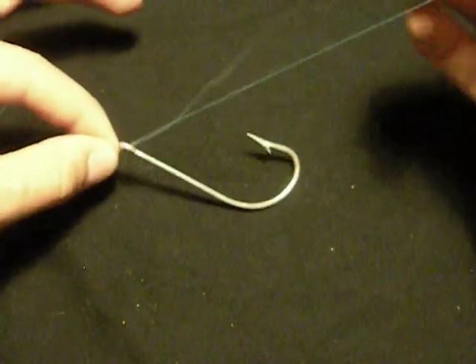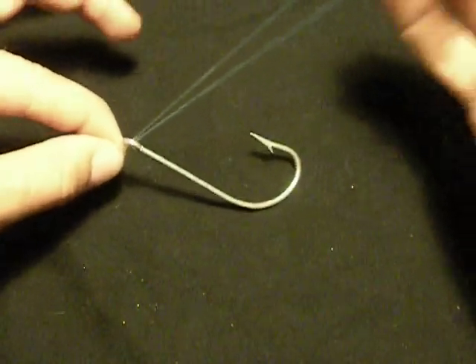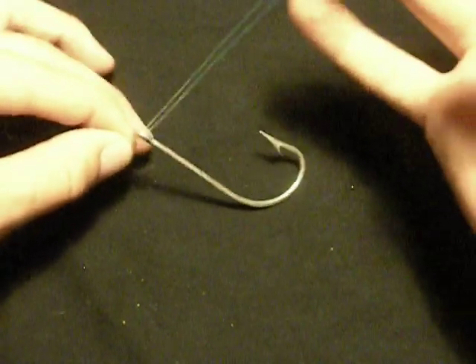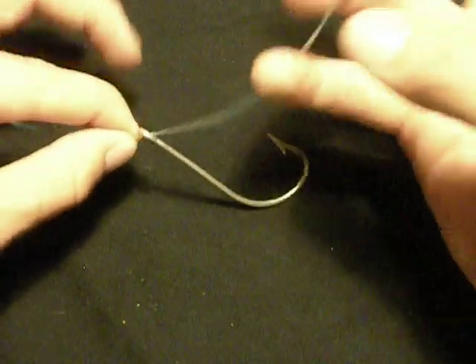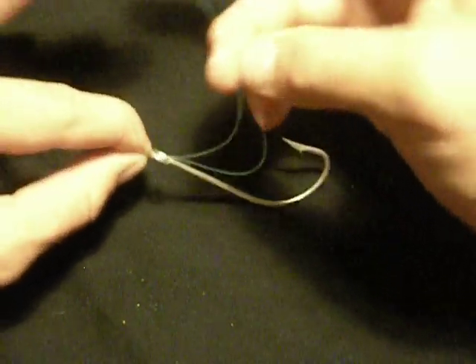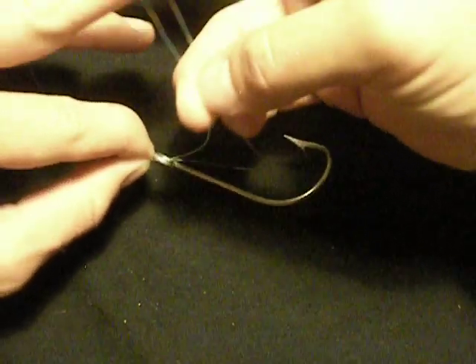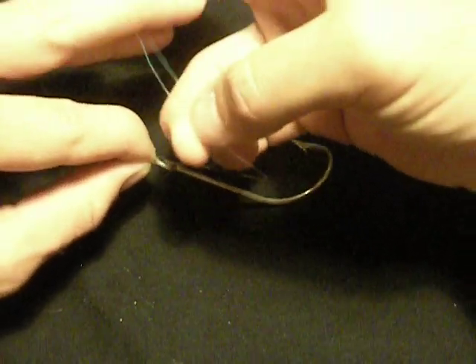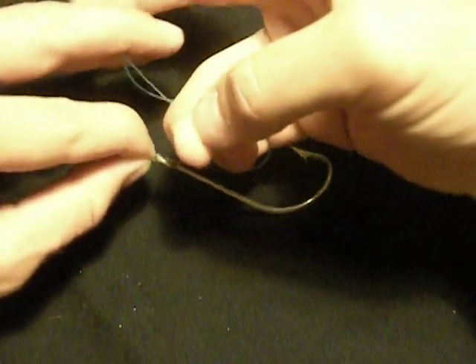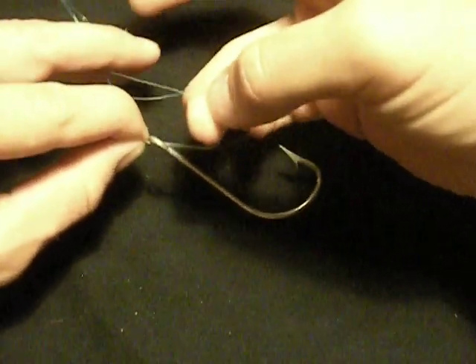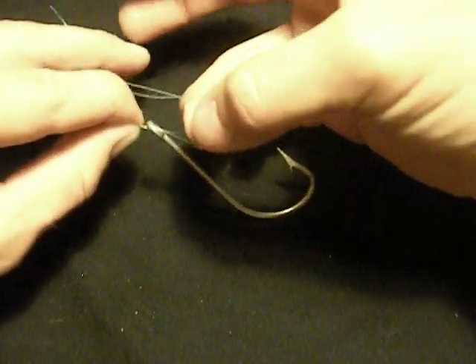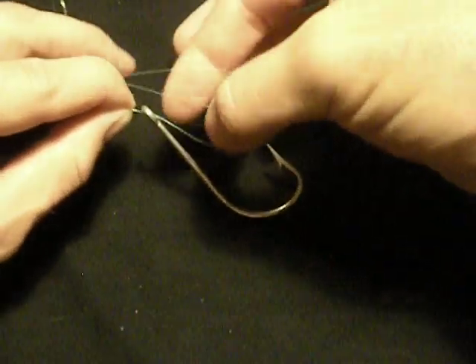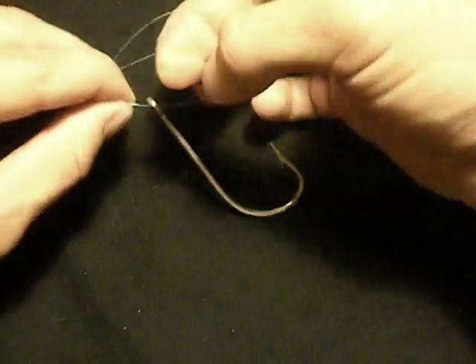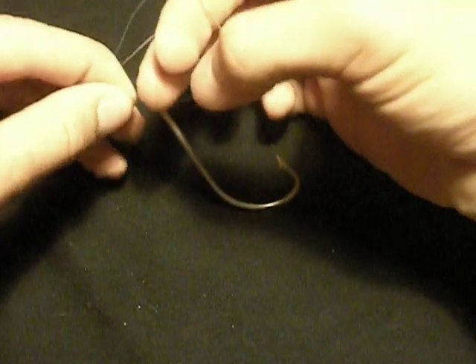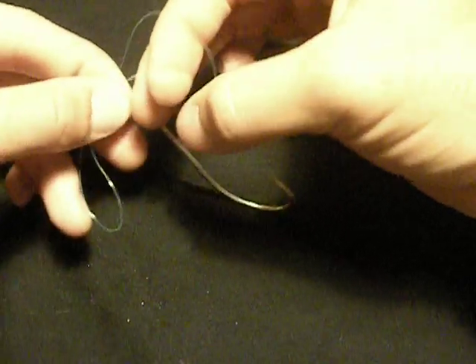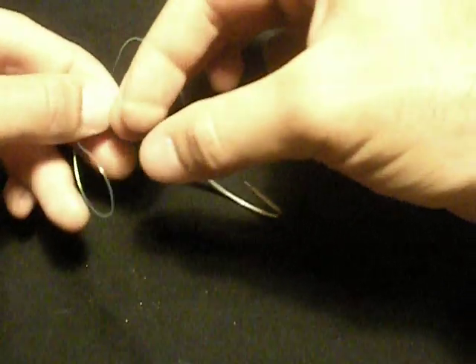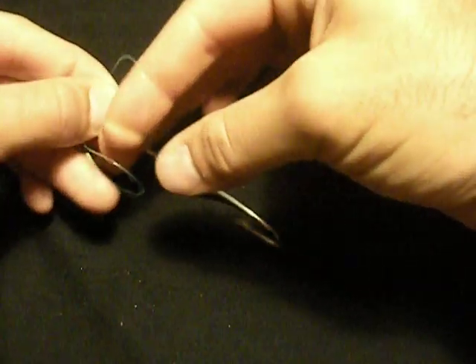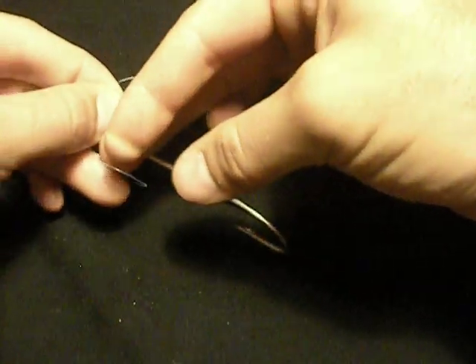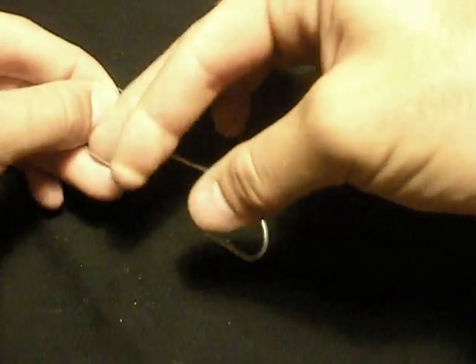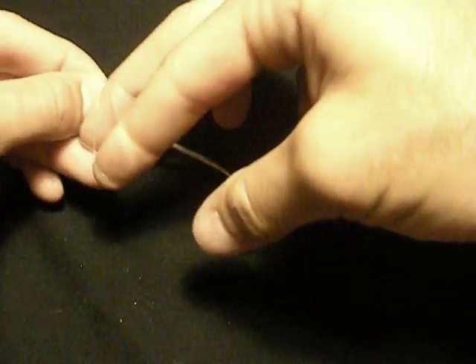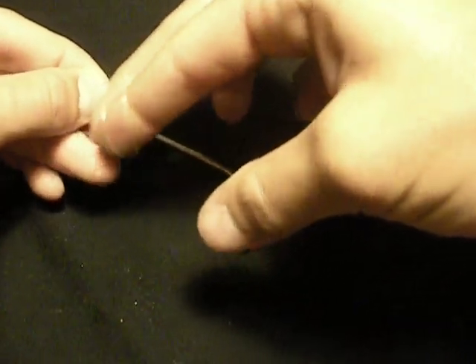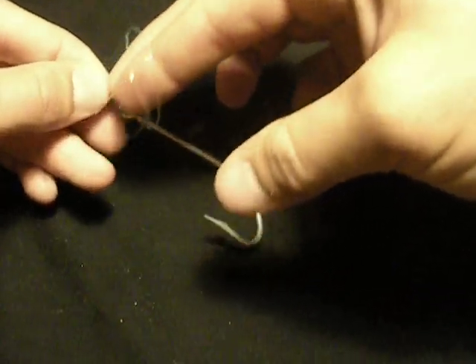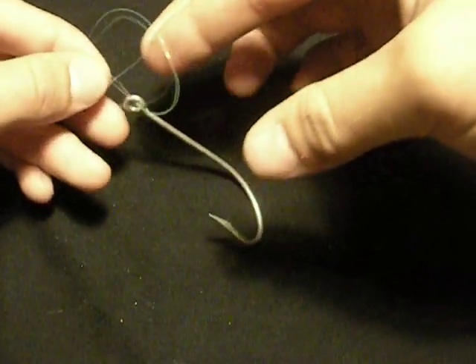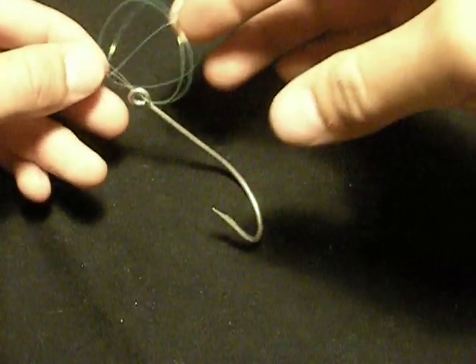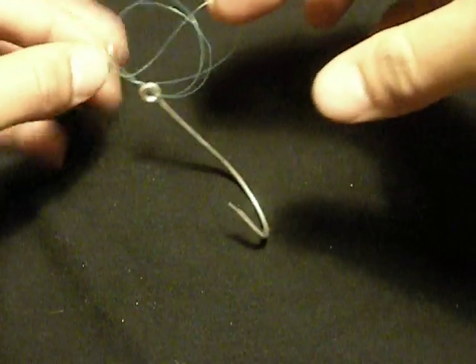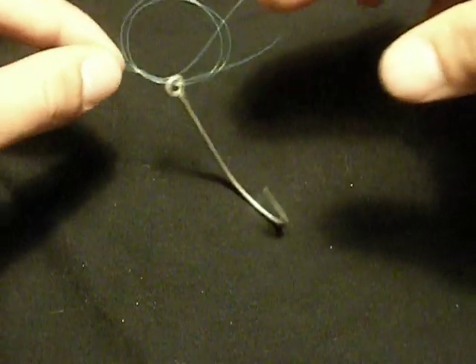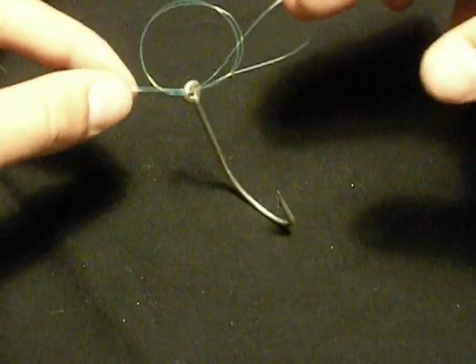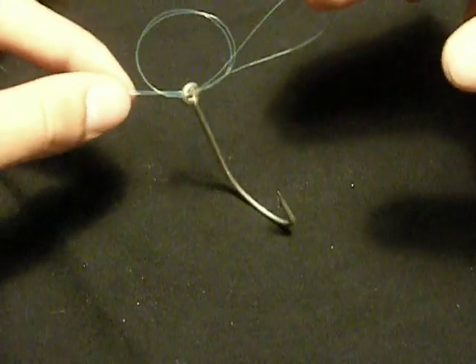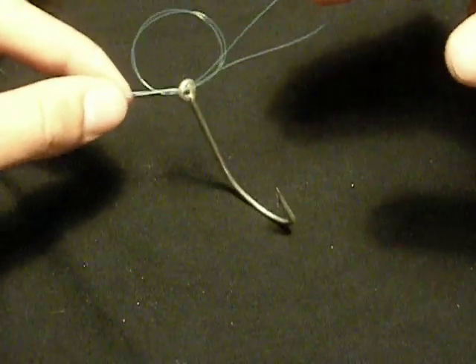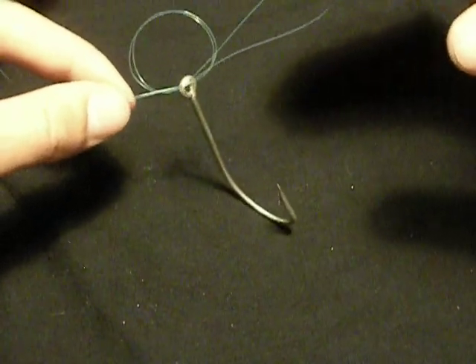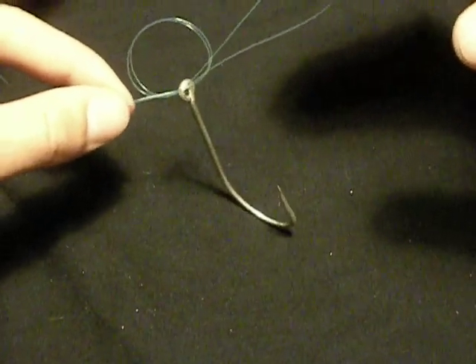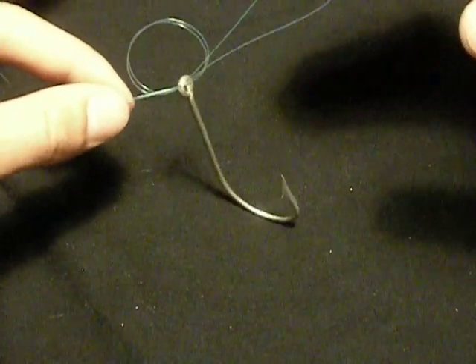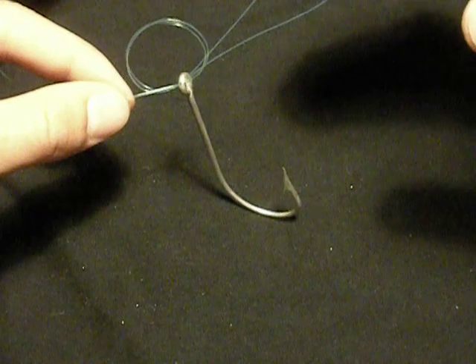At this point, you want to go behind and back through to form an overhand knot in your line.